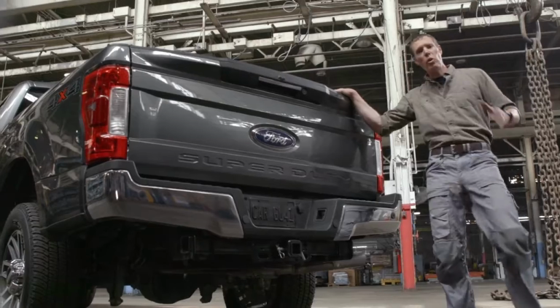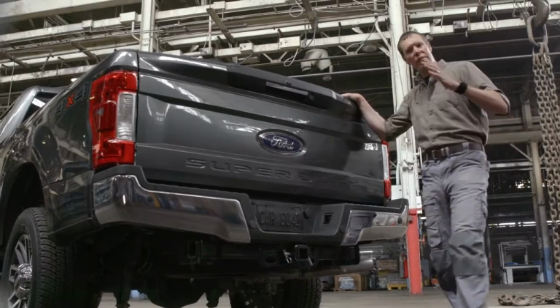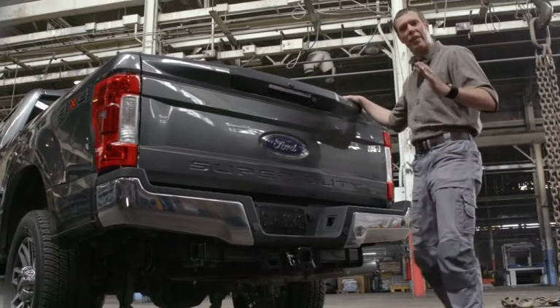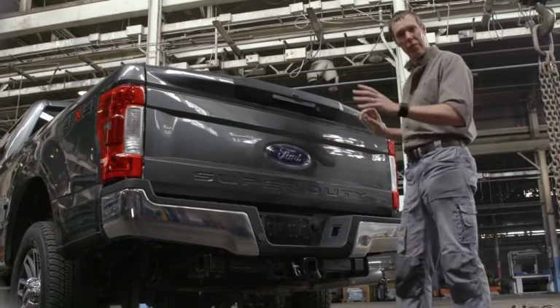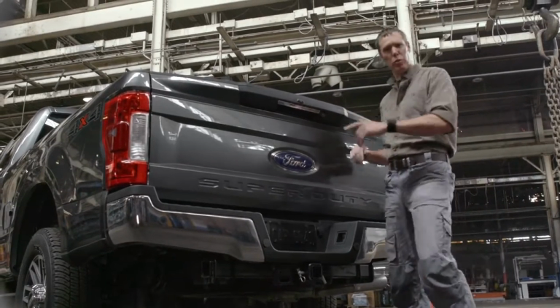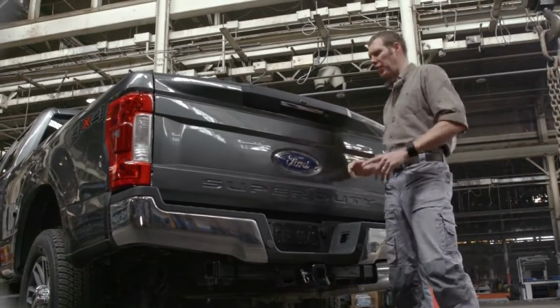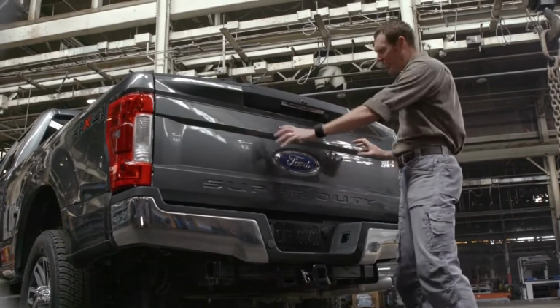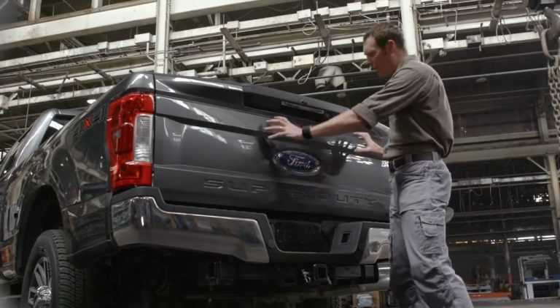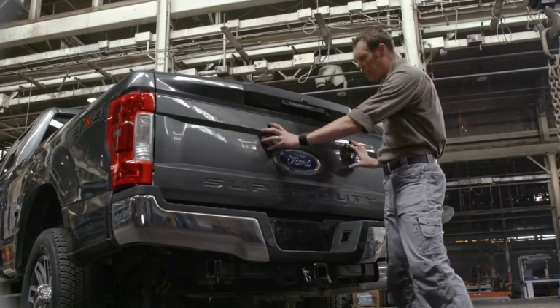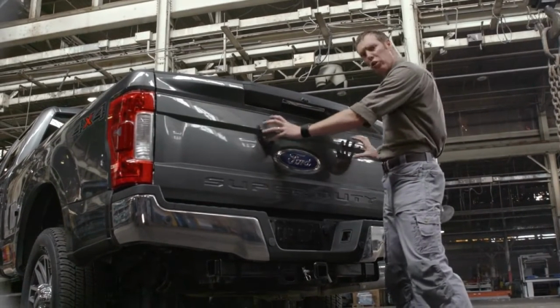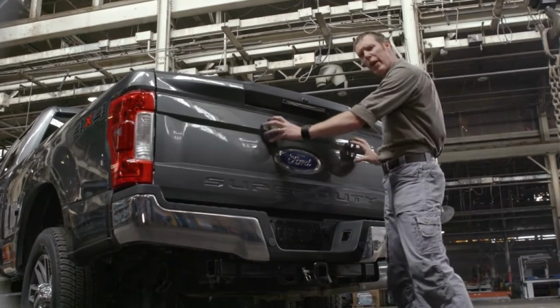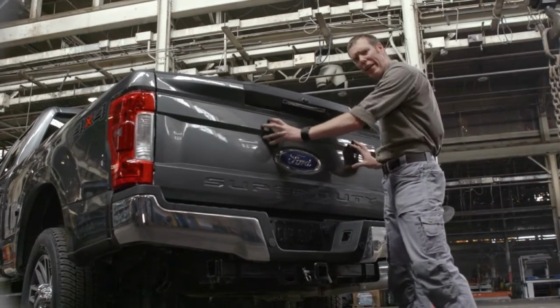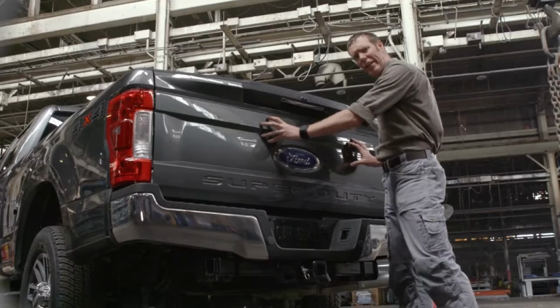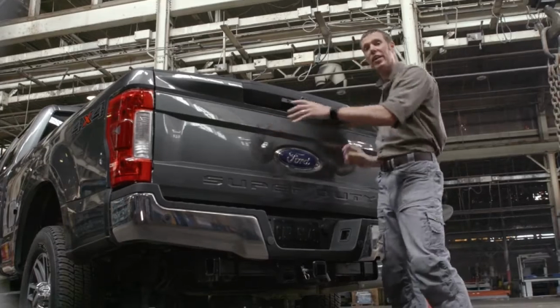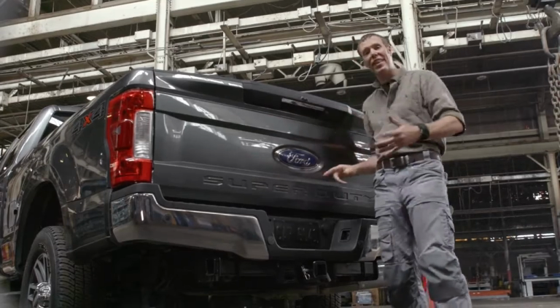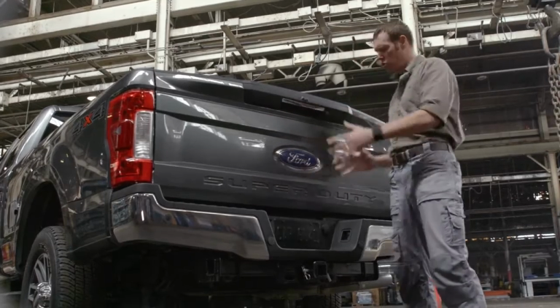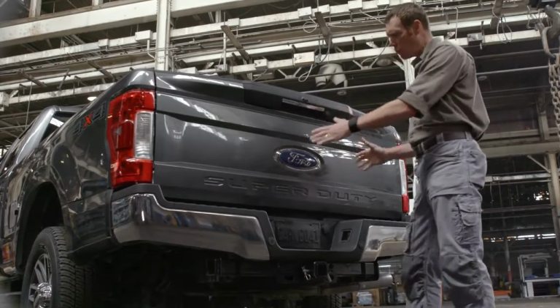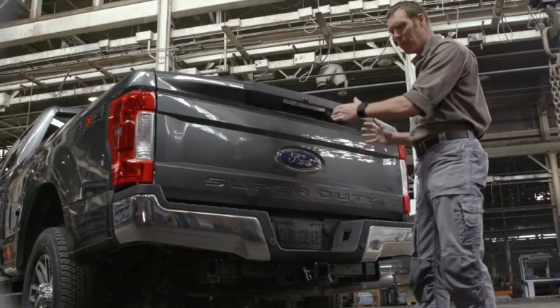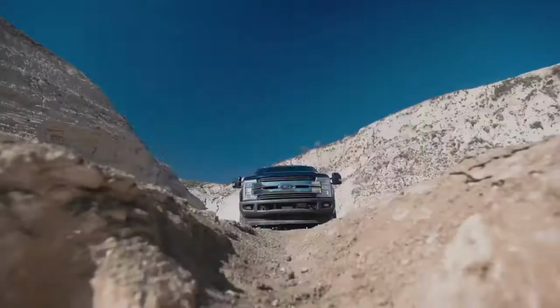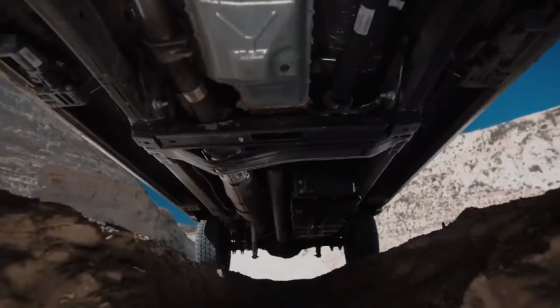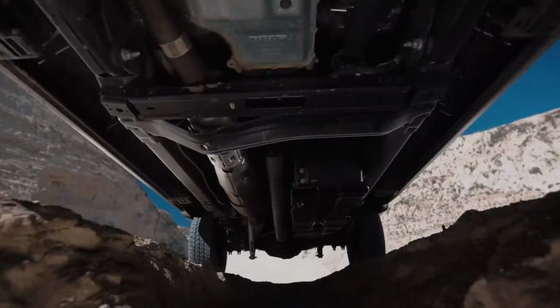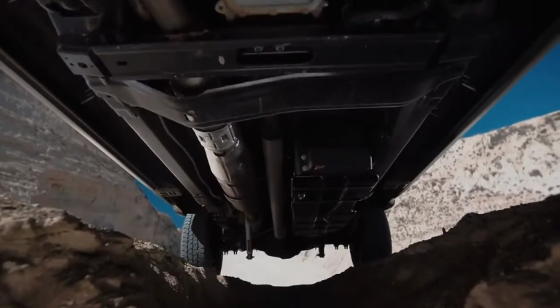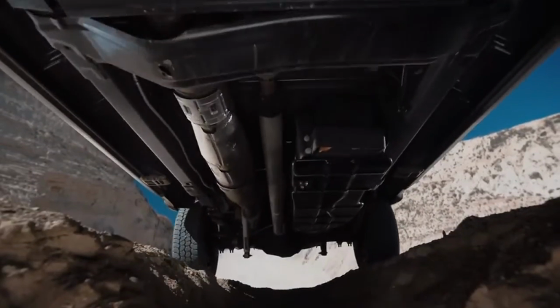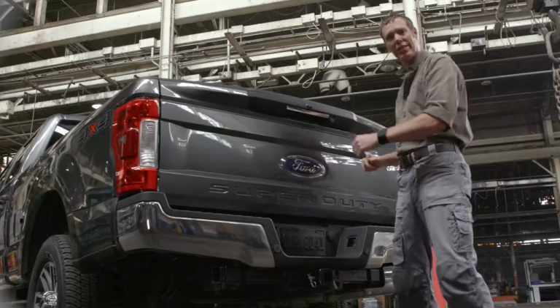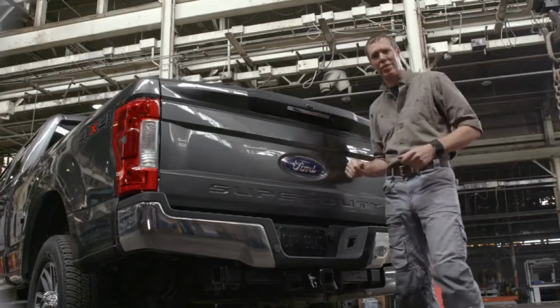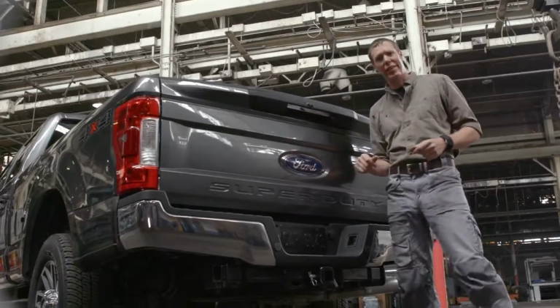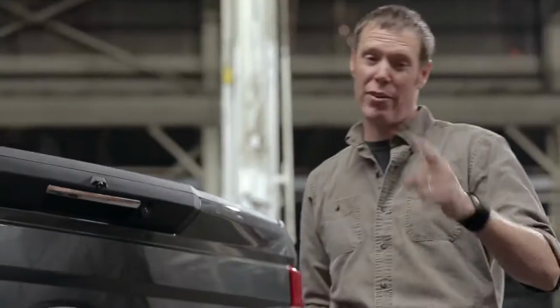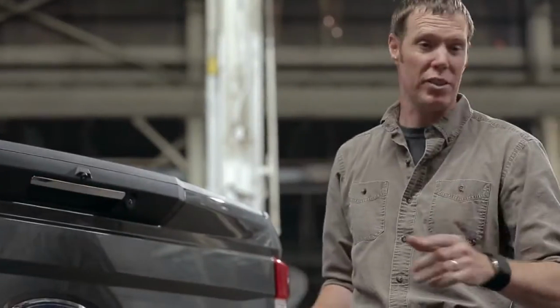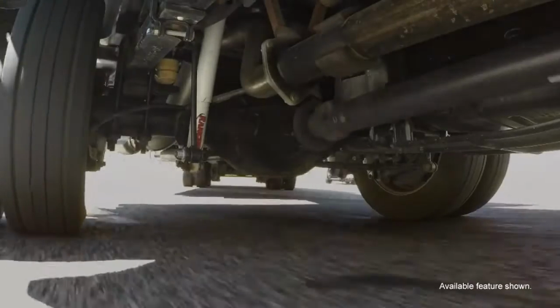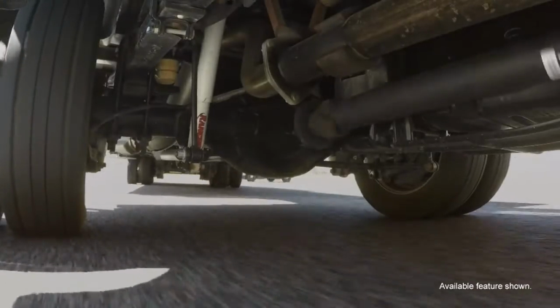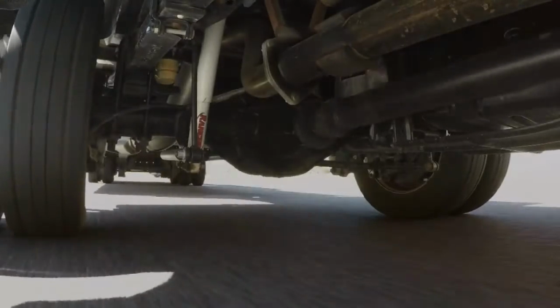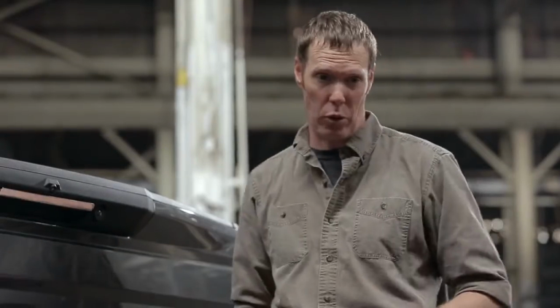Ford shaved a lot of weight off the Super Duty with a high-strength military-grade aluminum alloy body. They reinvested that in a stronger, more robust frame, bigger axles, and upgraded suspension. That translates to more towing capability than ever before.